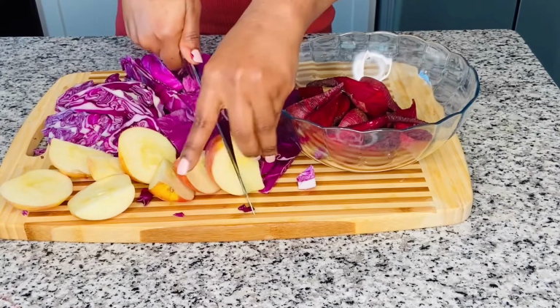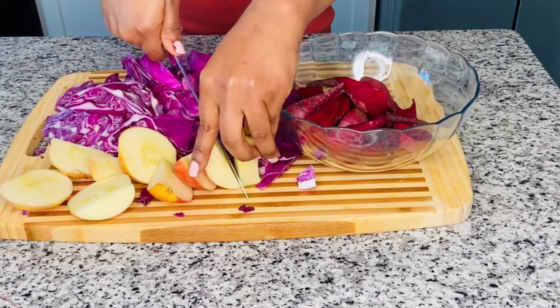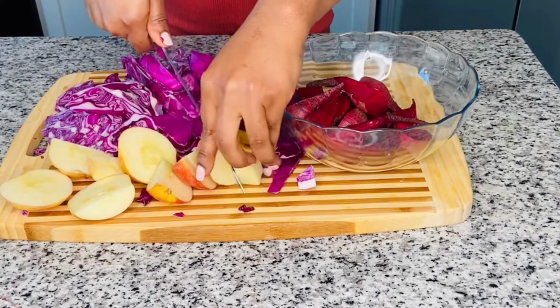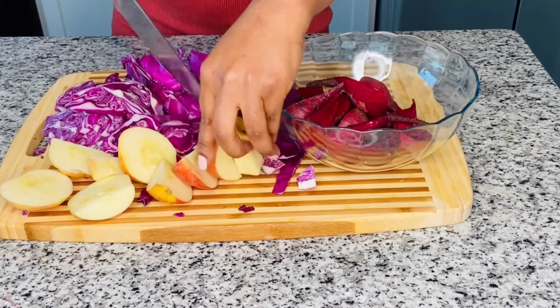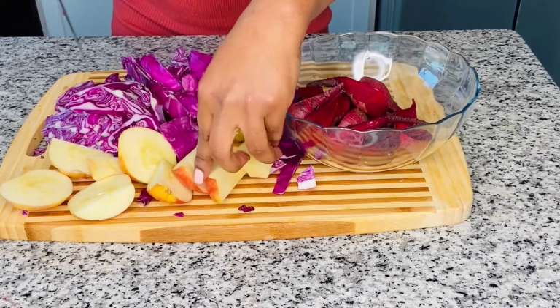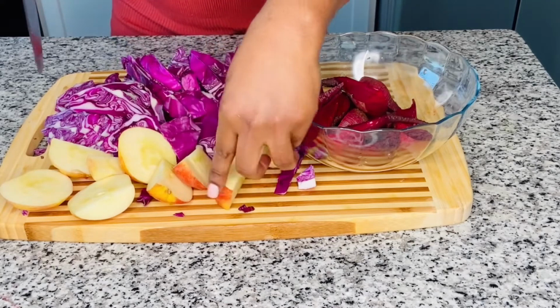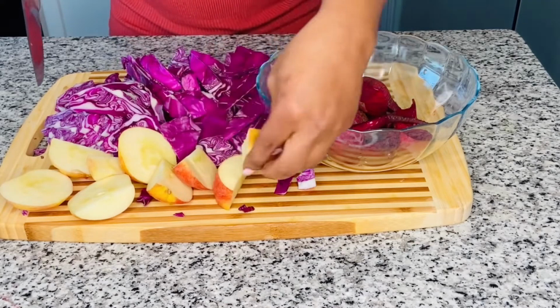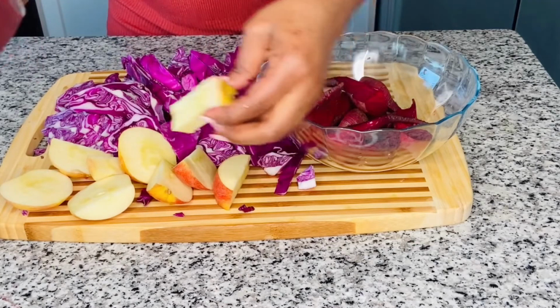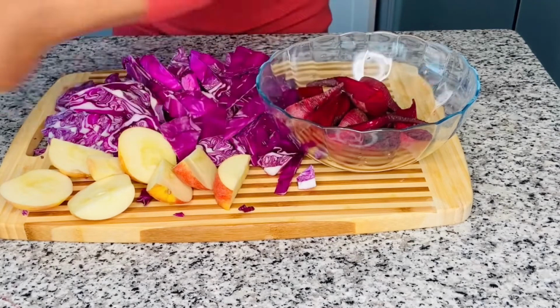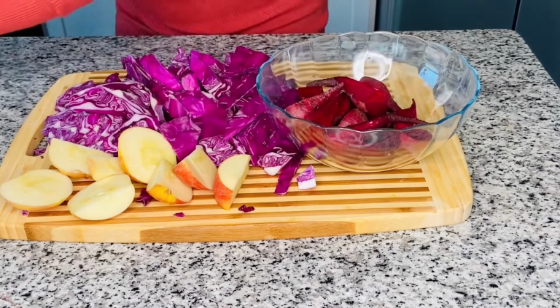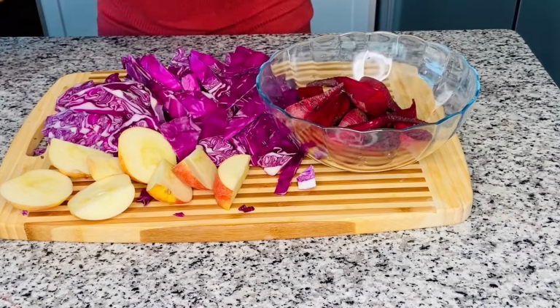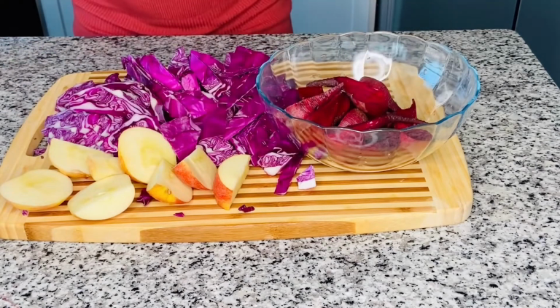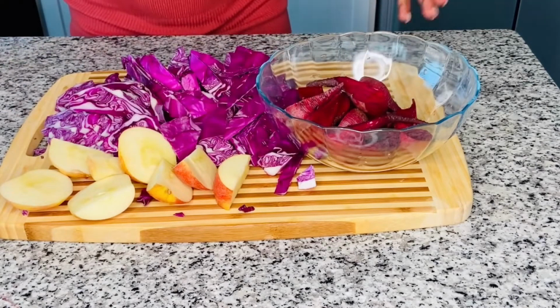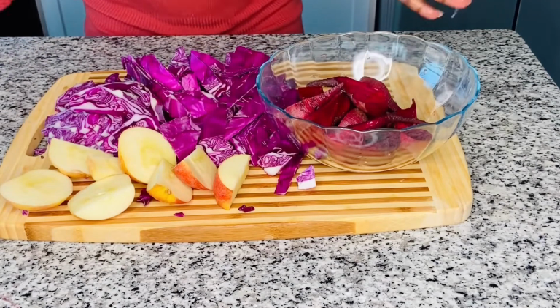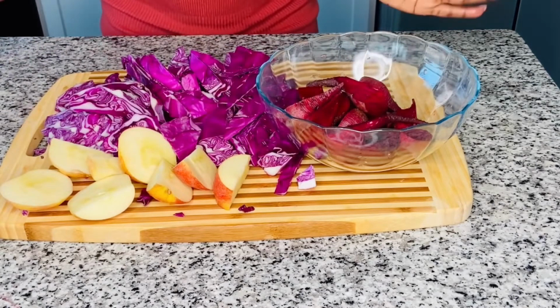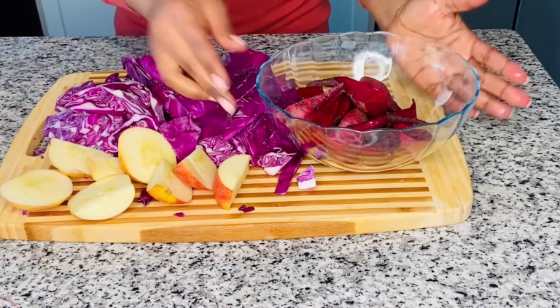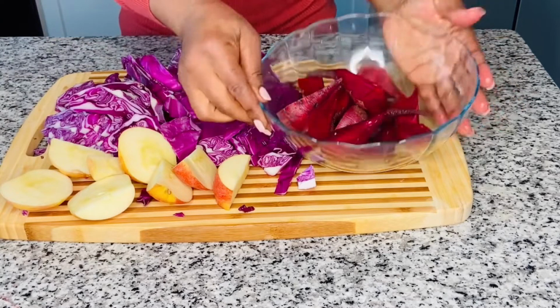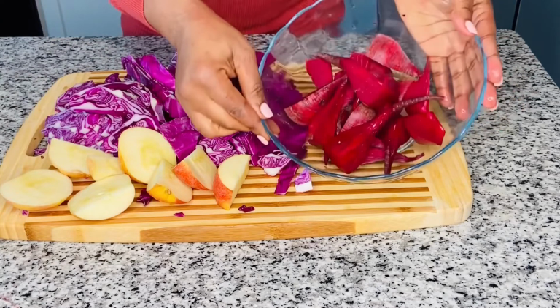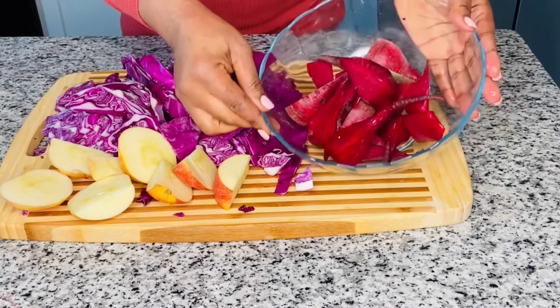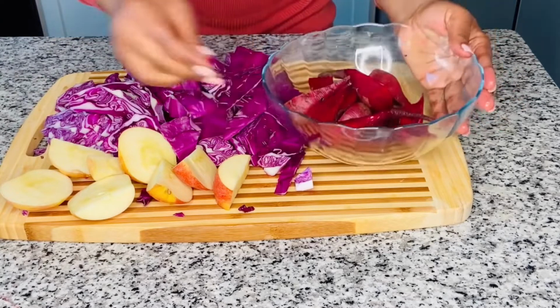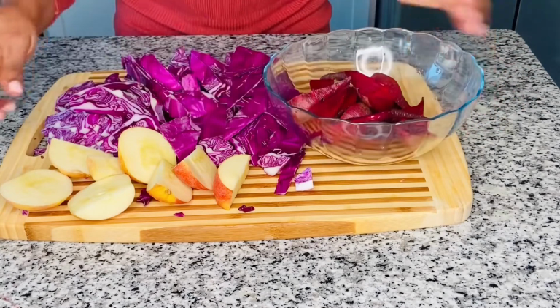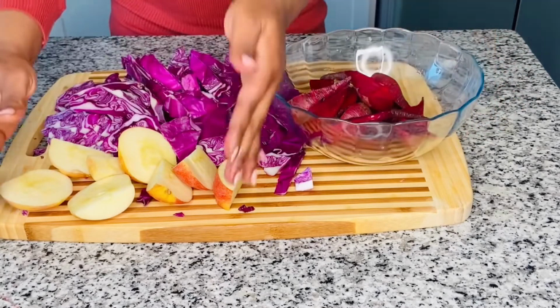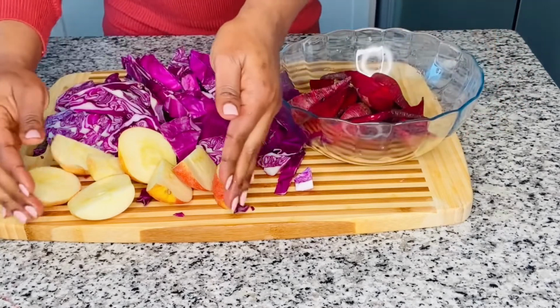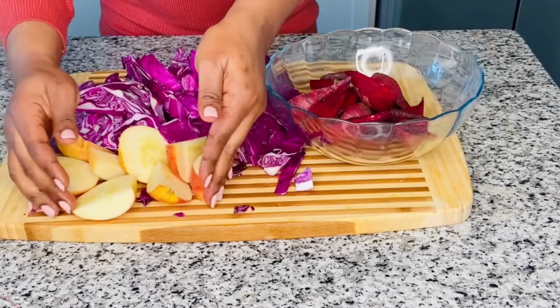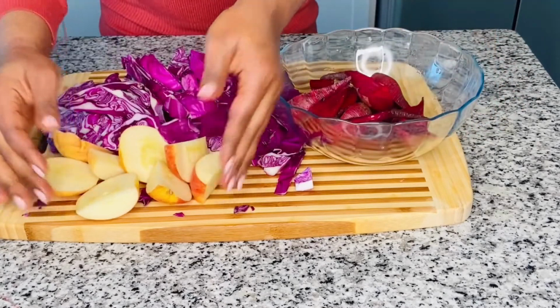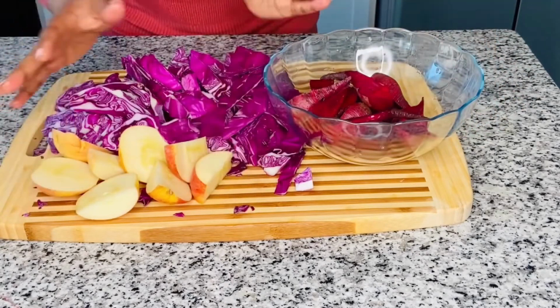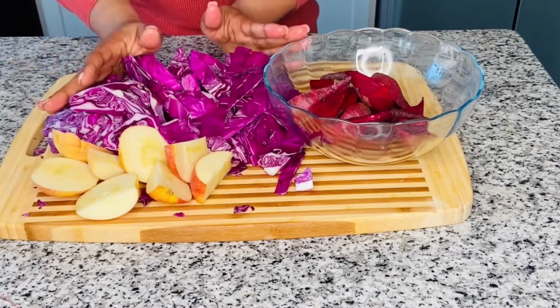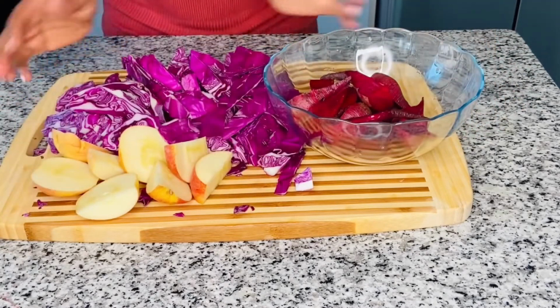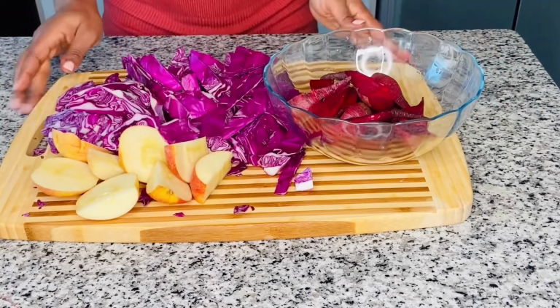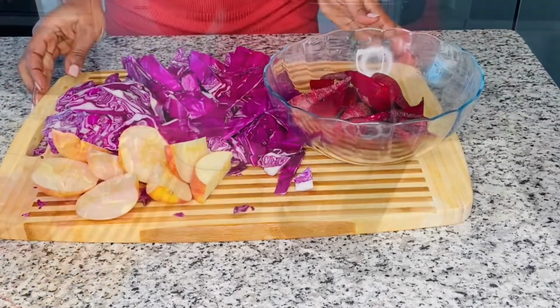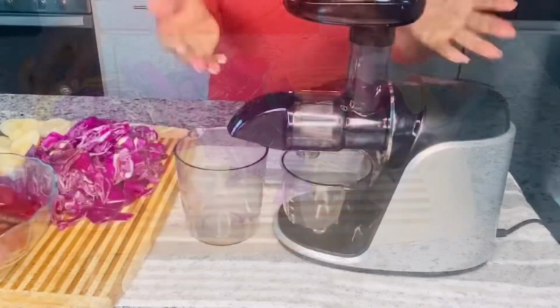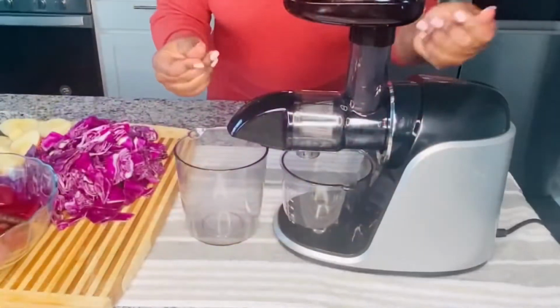My only three natural ingredients are ready. Here we have our beet roots nicely cut up, apples, and red cabbage. Now it's time to juice them.